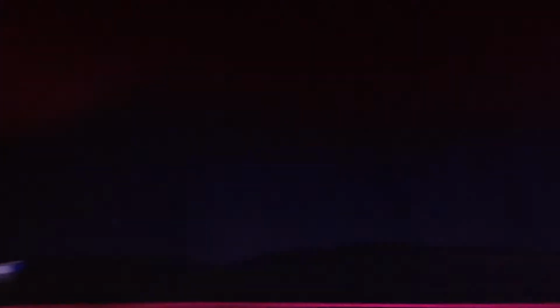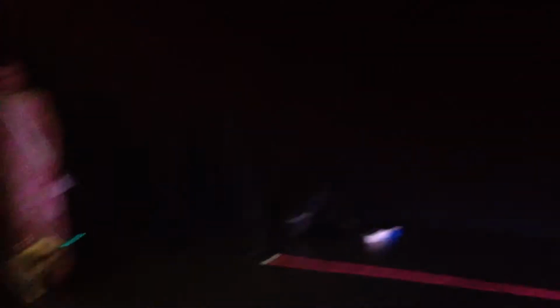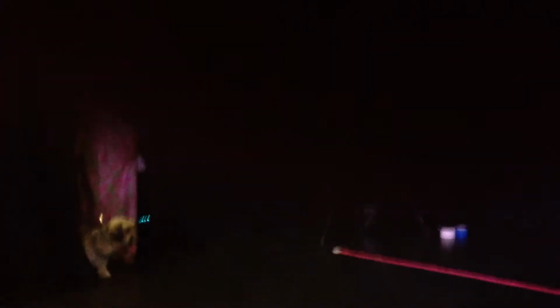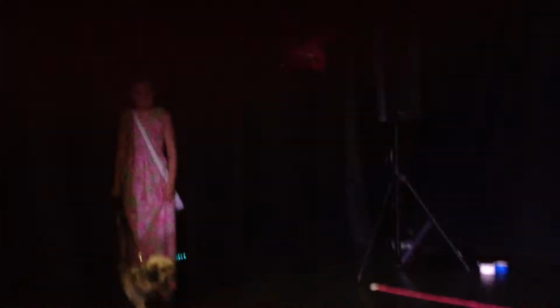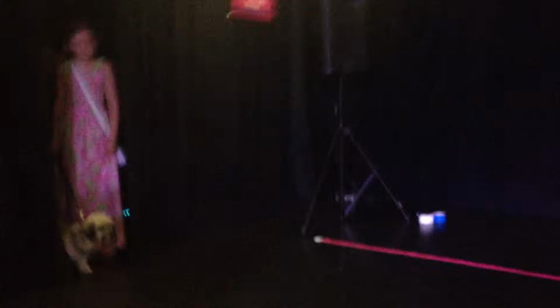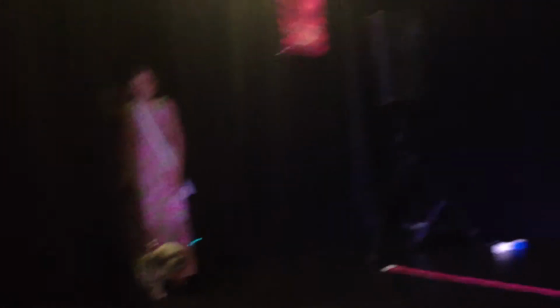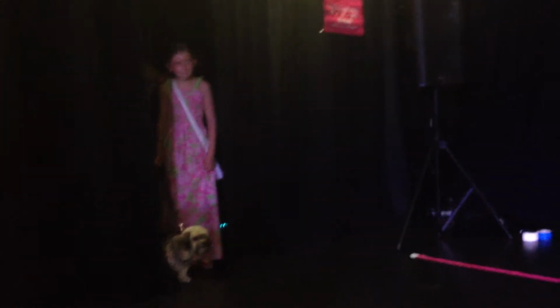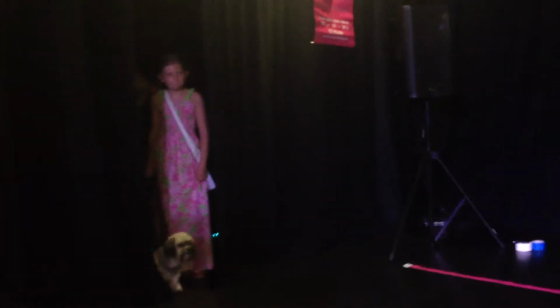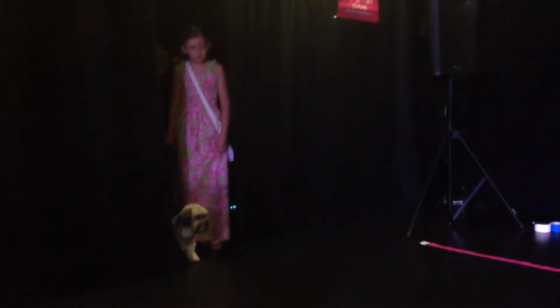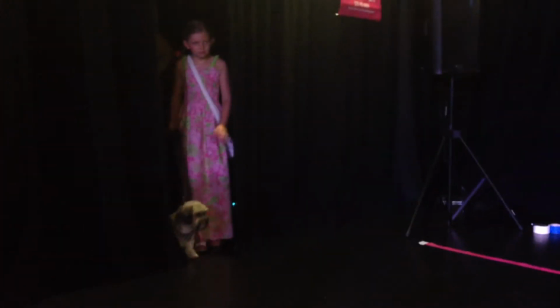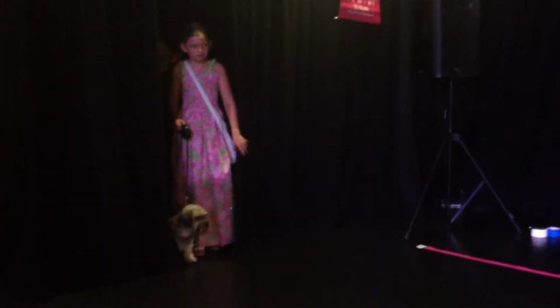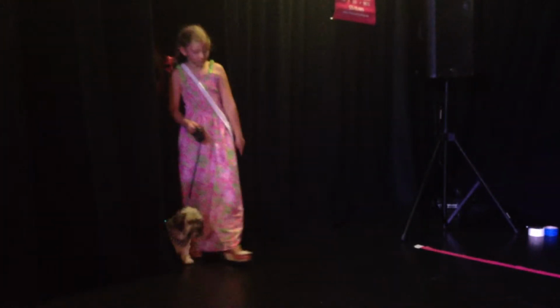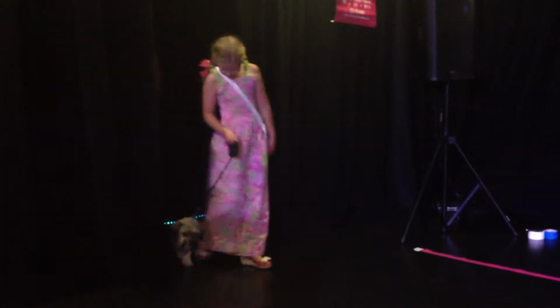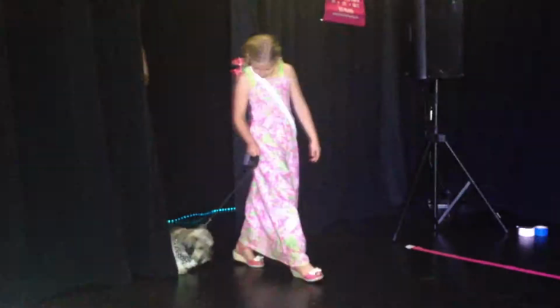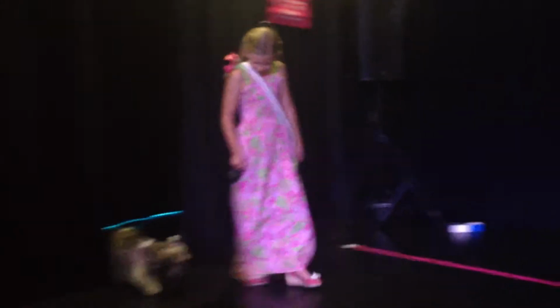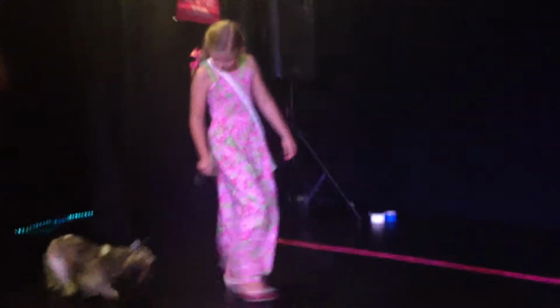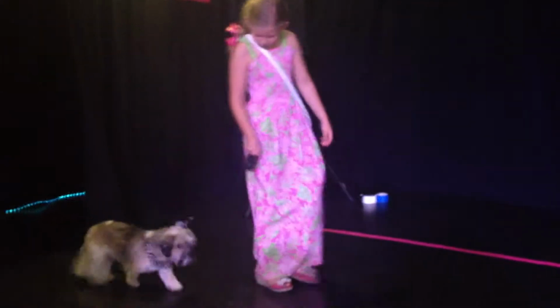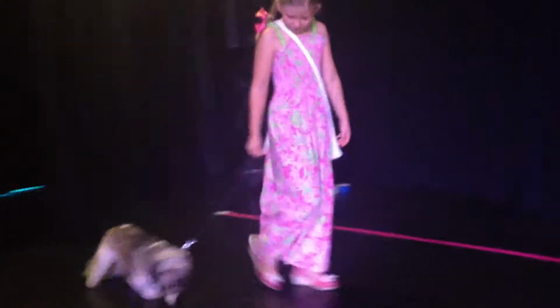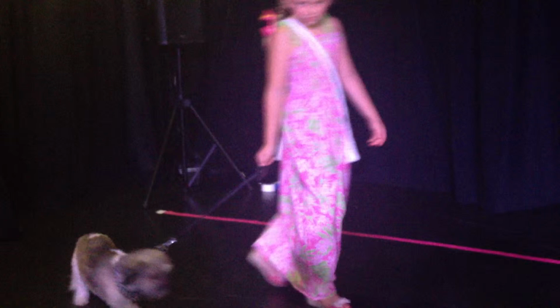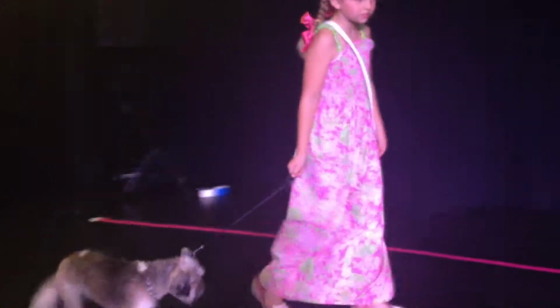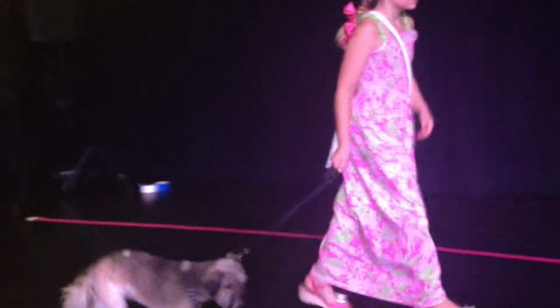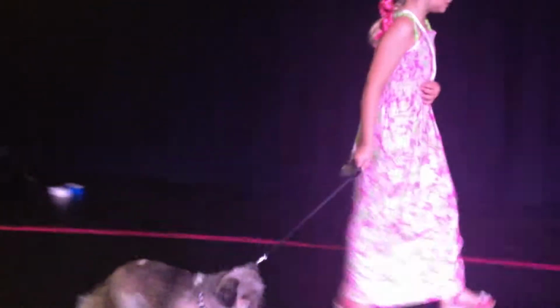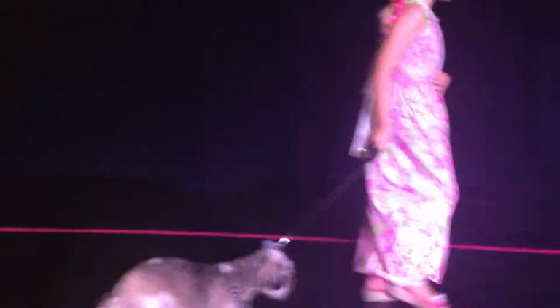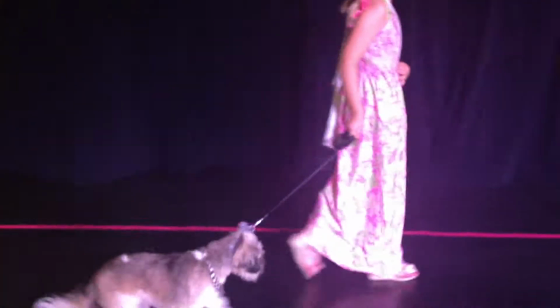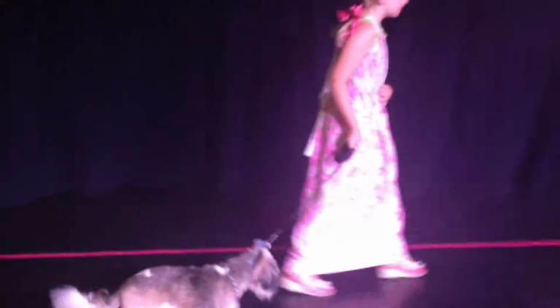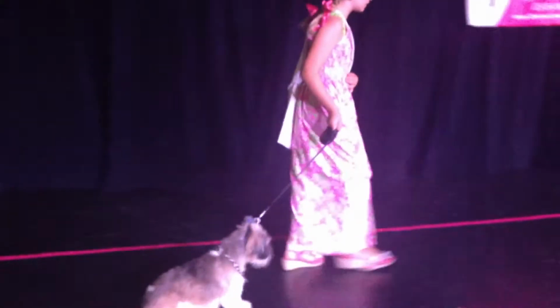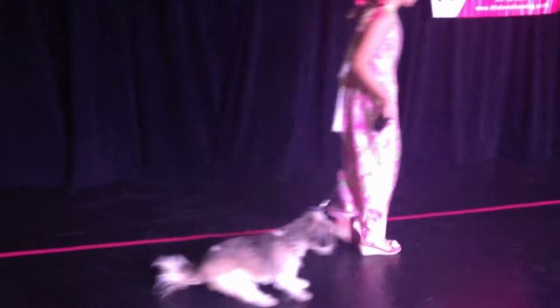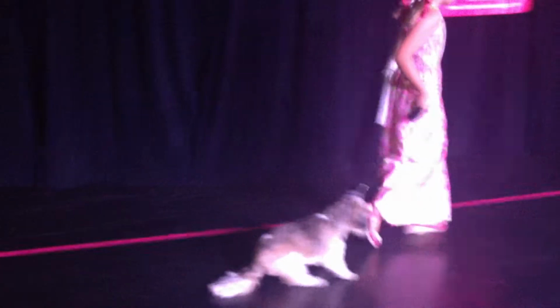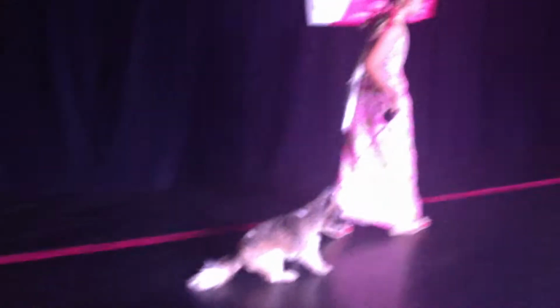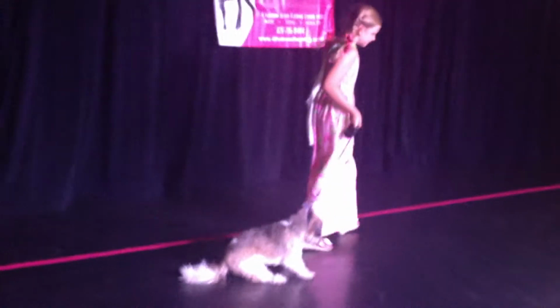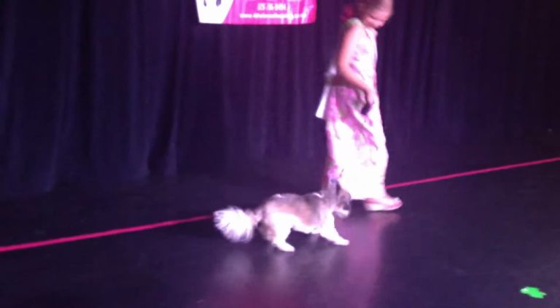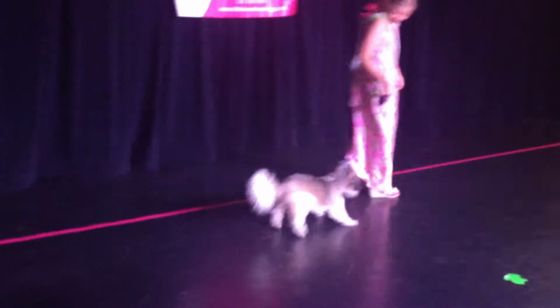Next we have Laura. Laura's been with me for a while. She's actually made this backpack that you see on her and a skirt to match. Isn't that amazing?